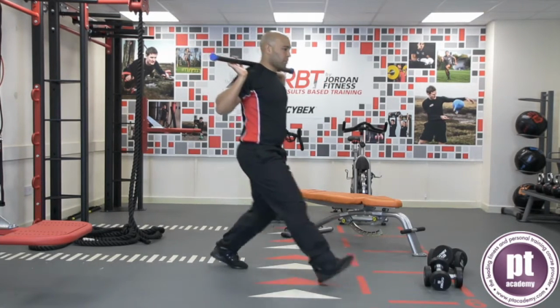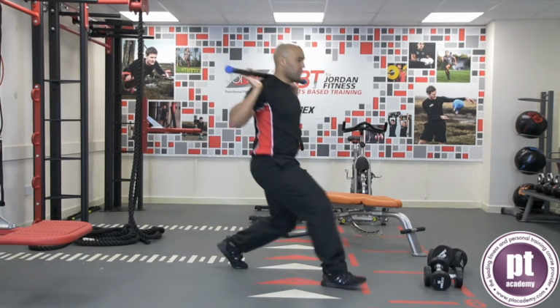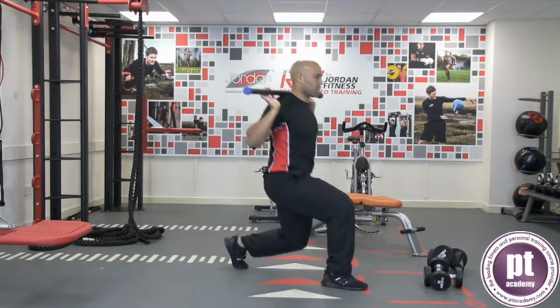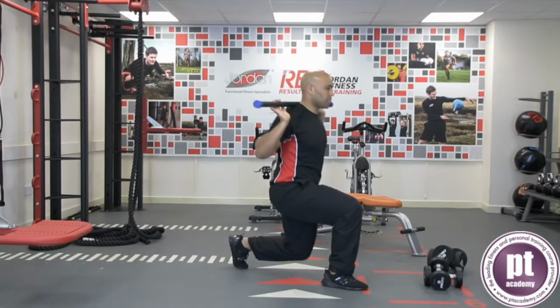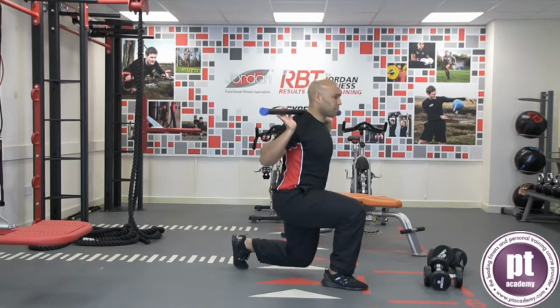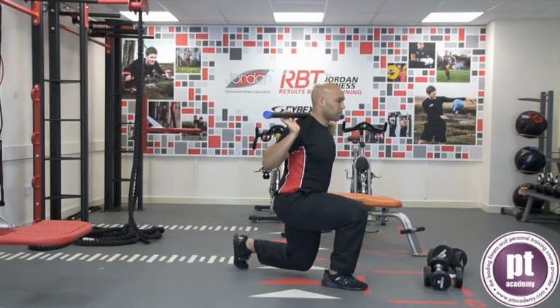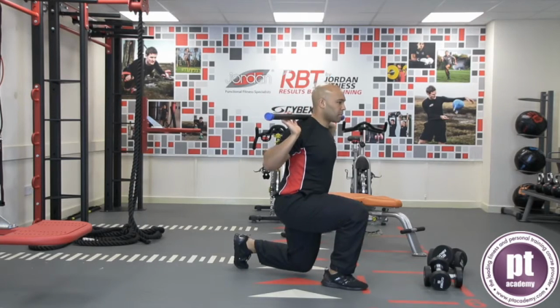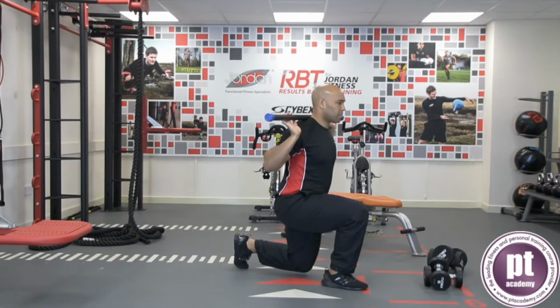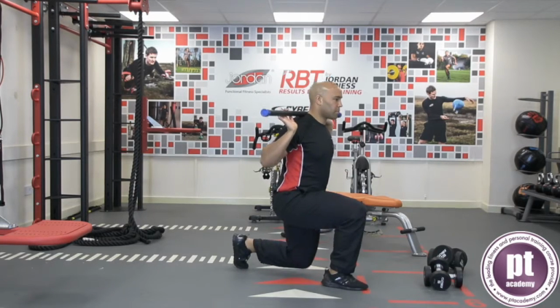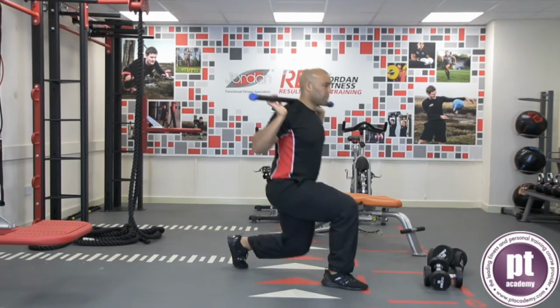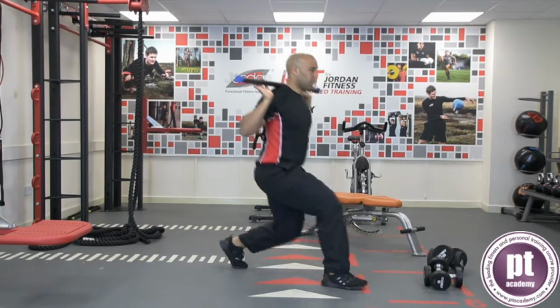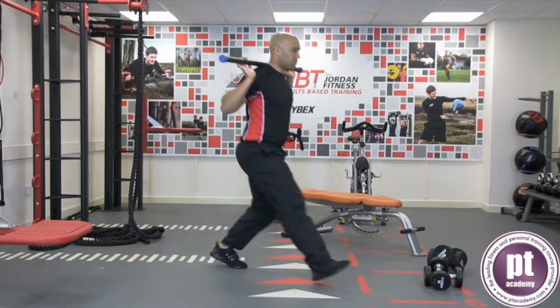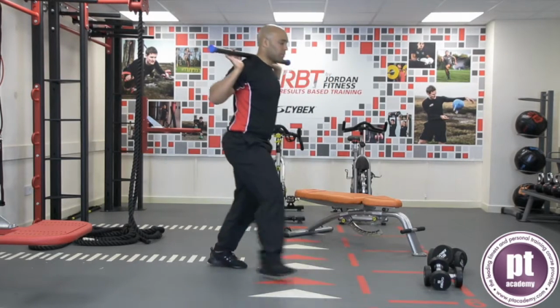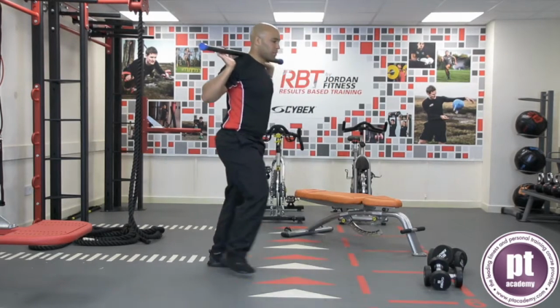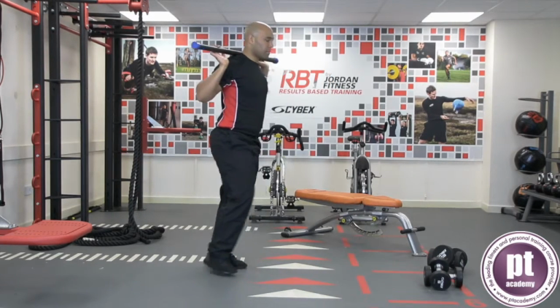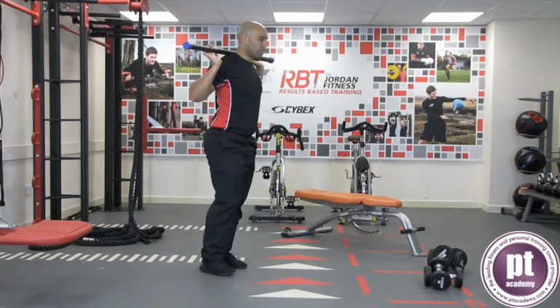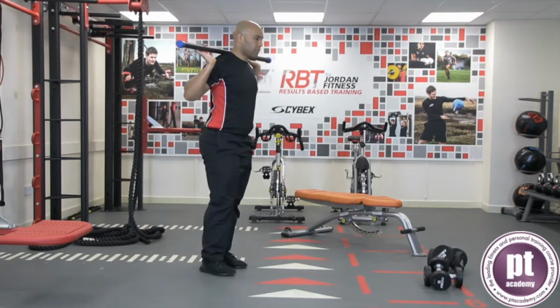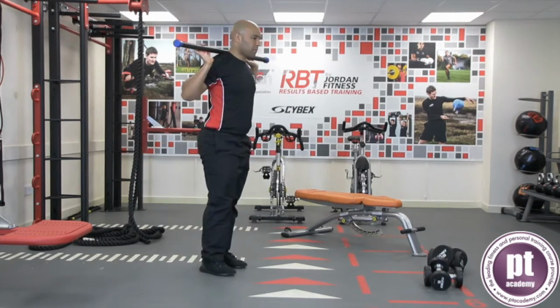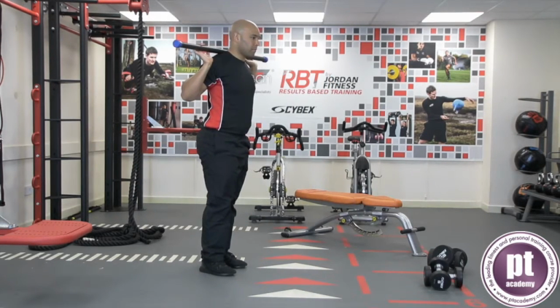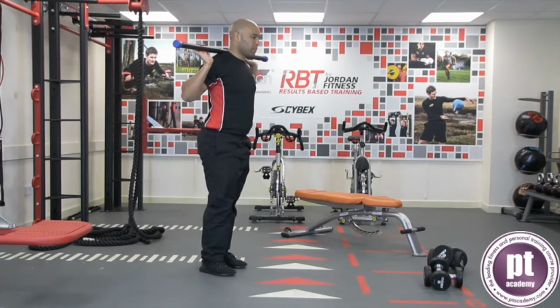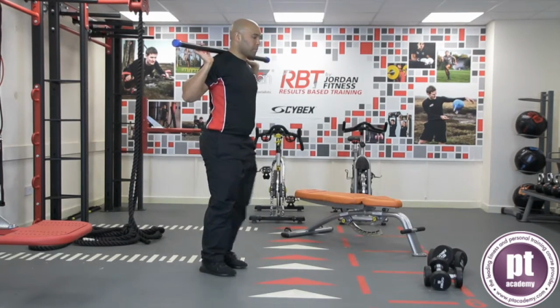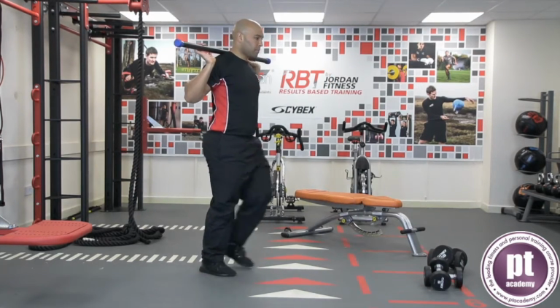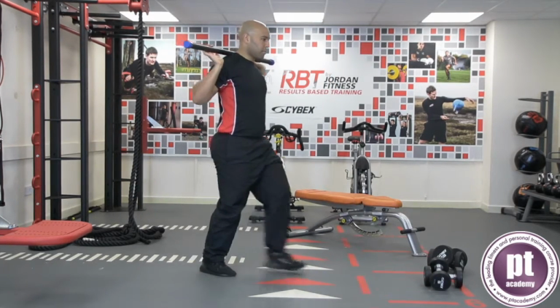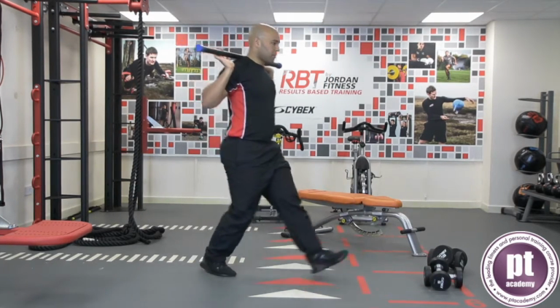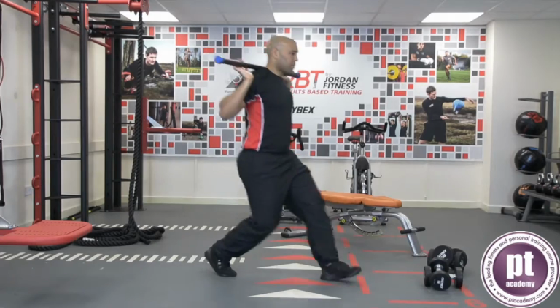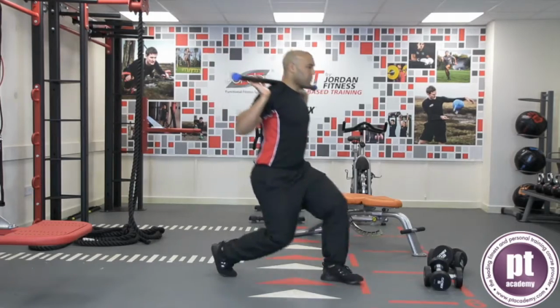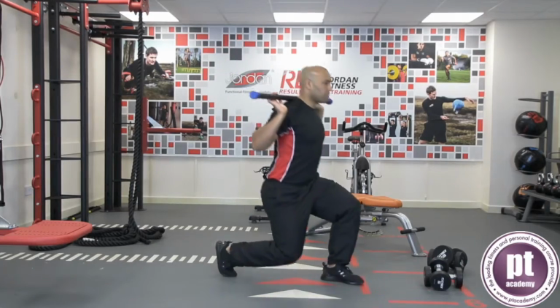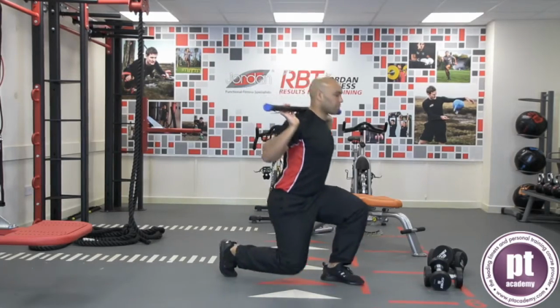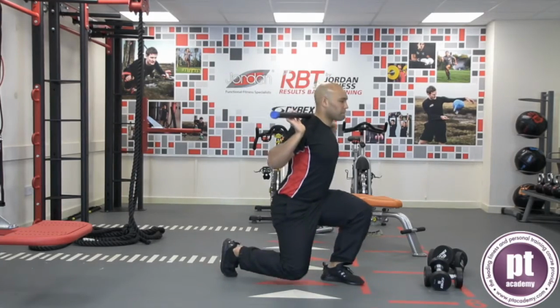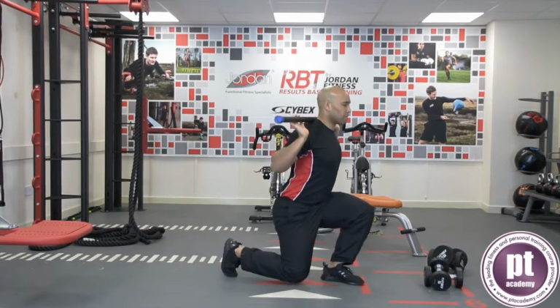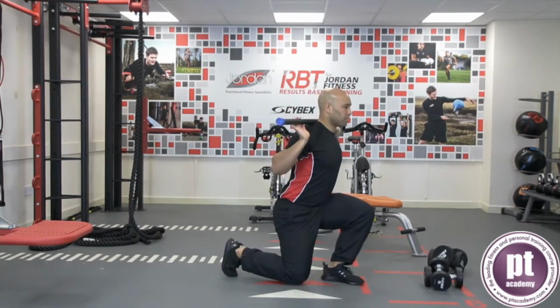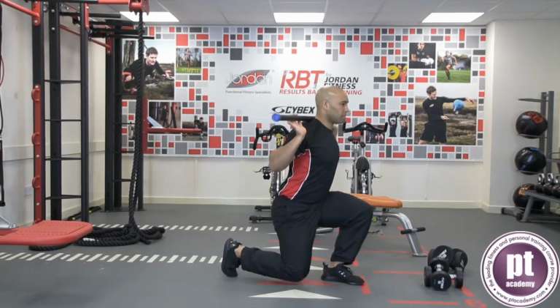Push through the thighs and drive away from the floor to lift upwards and return back to the start position. Repeat for the desired number of repetitions.